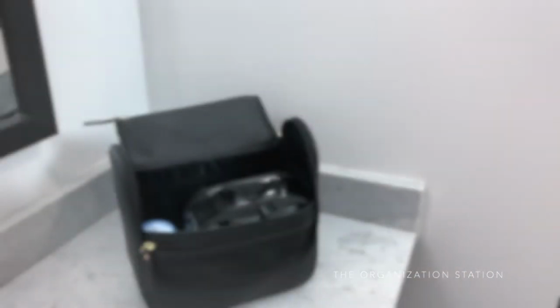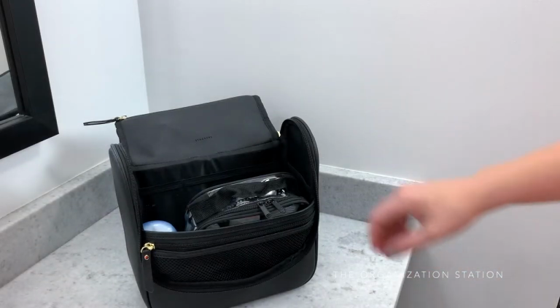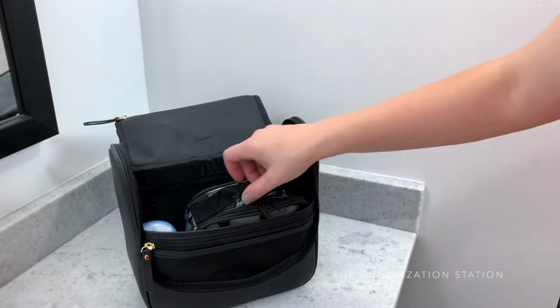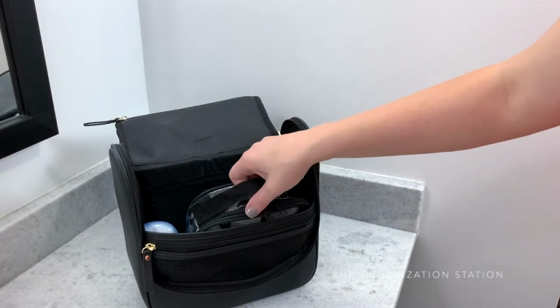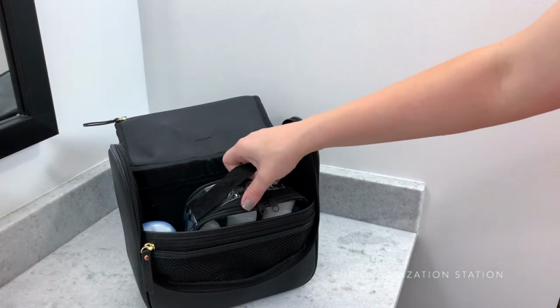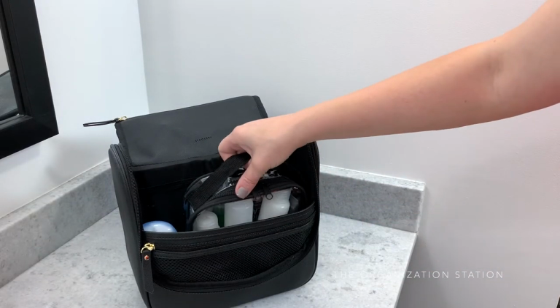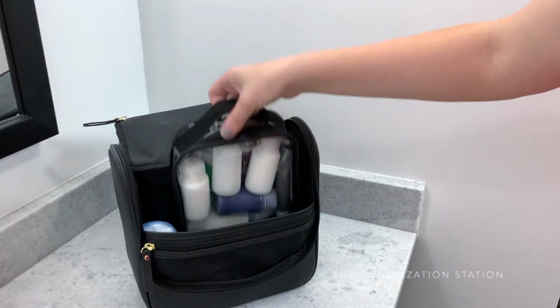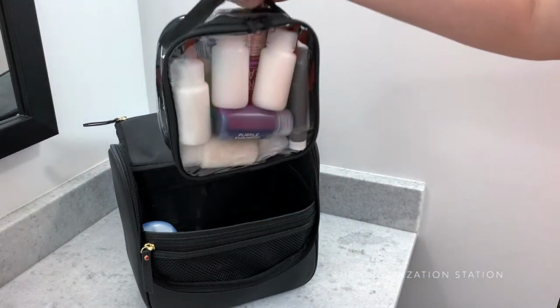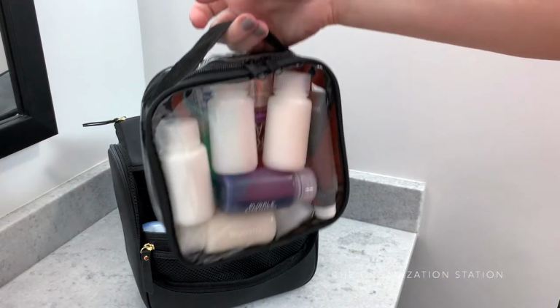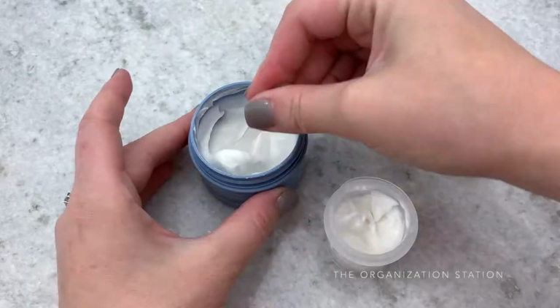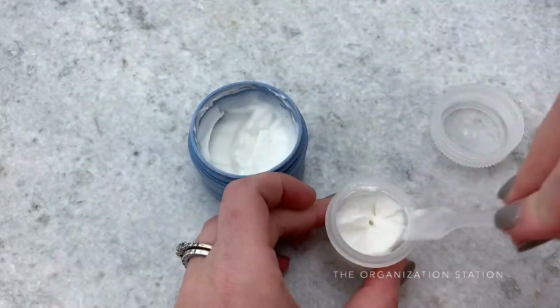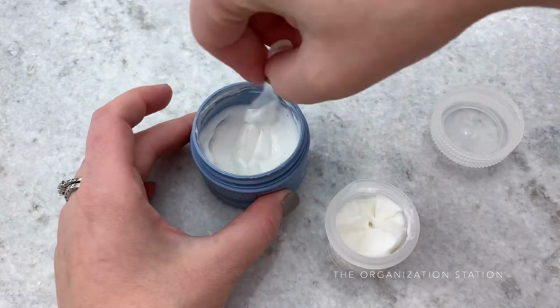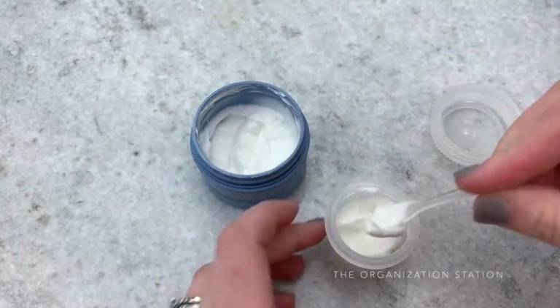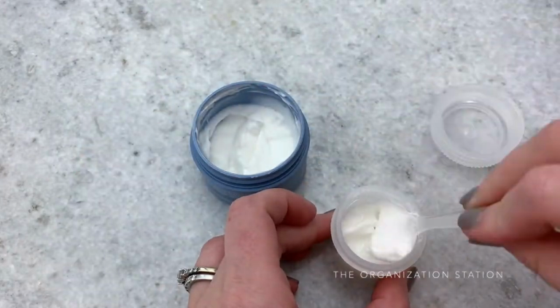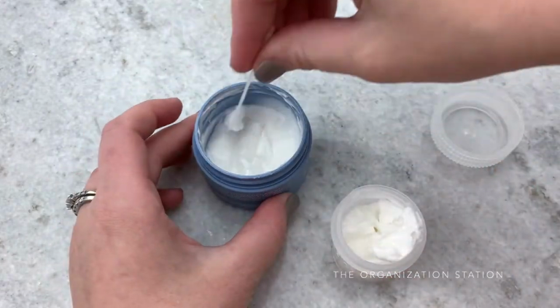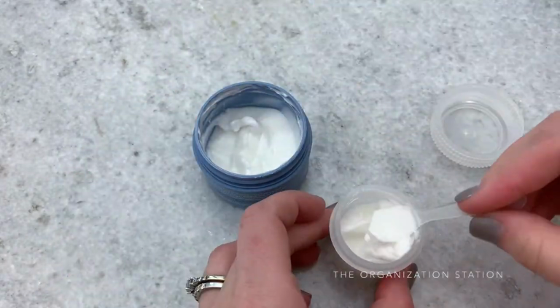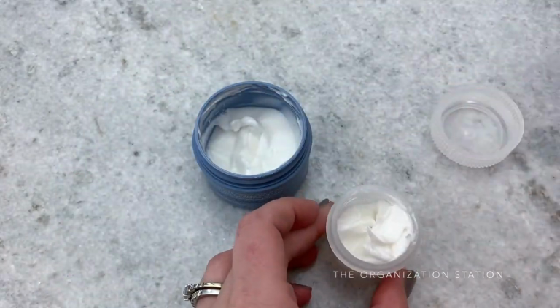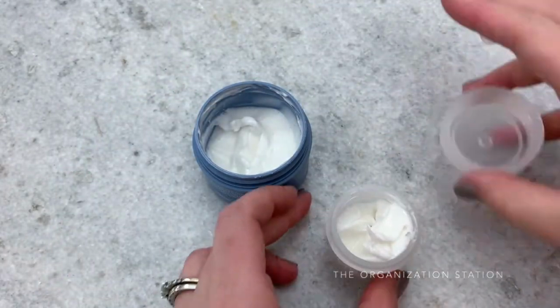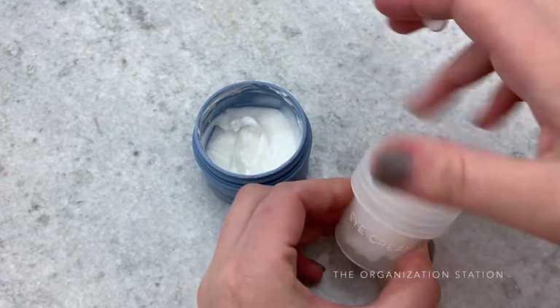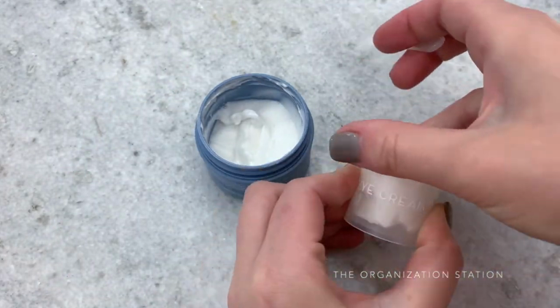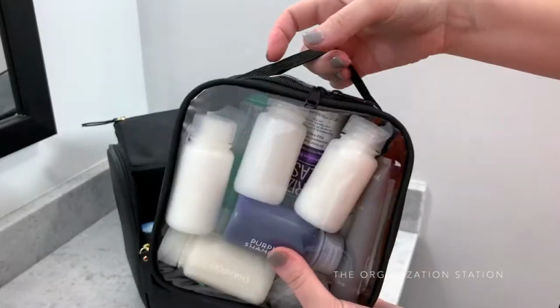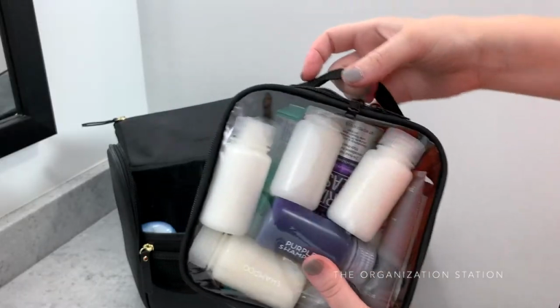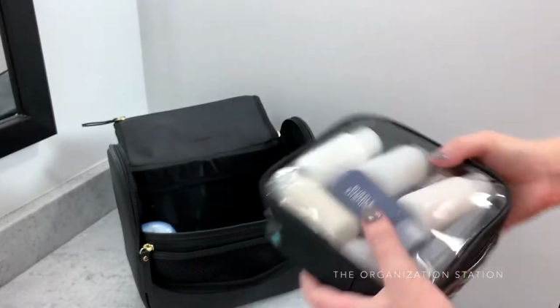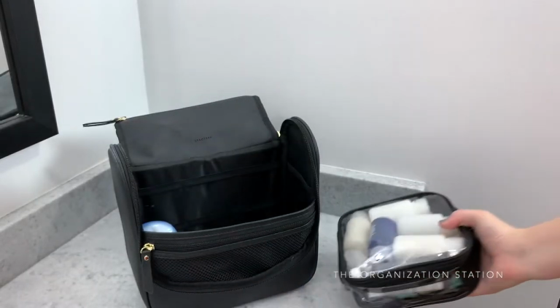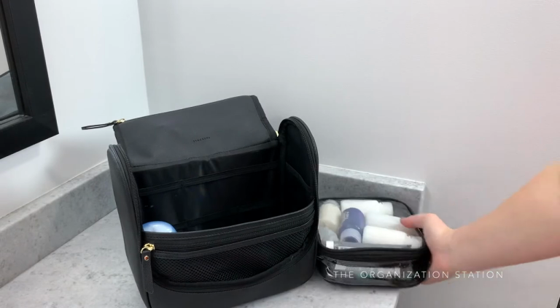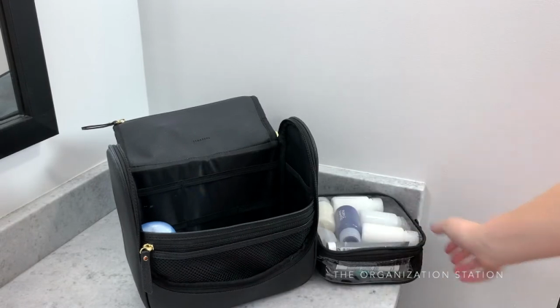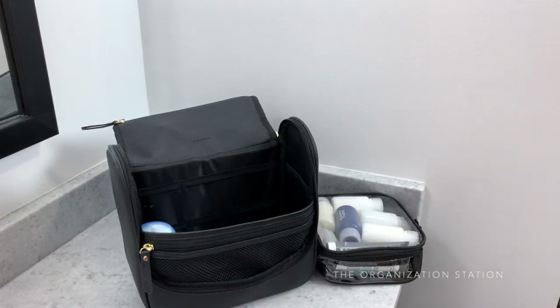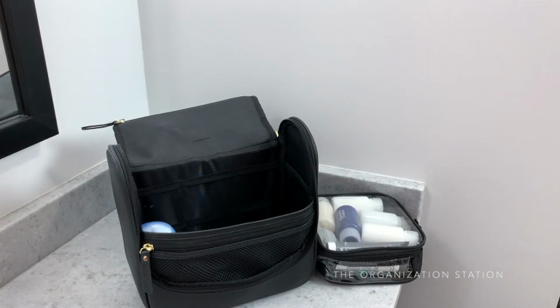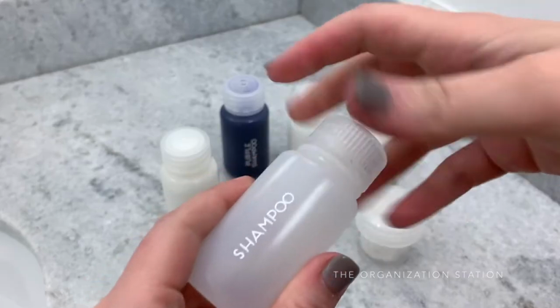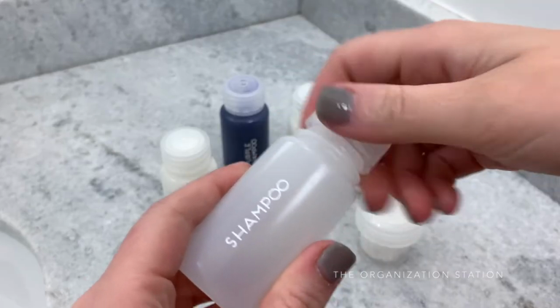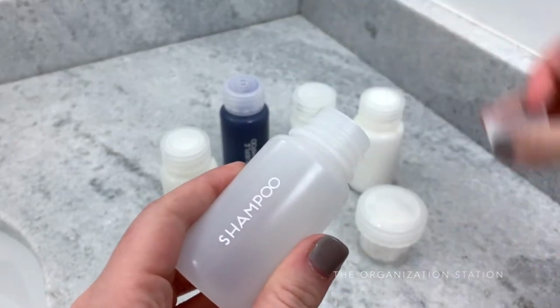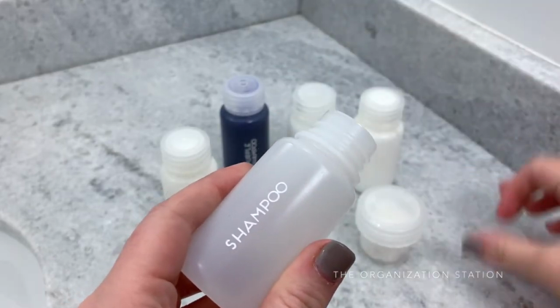As I'm sure you already know, per TSA guidelines, all liquids should each be in a 3.4 ounce container or smaller and all of those containers need to fit in a 1 quart clear bag per person. Hence the 311 rule.